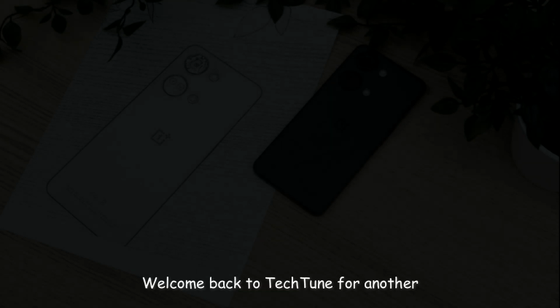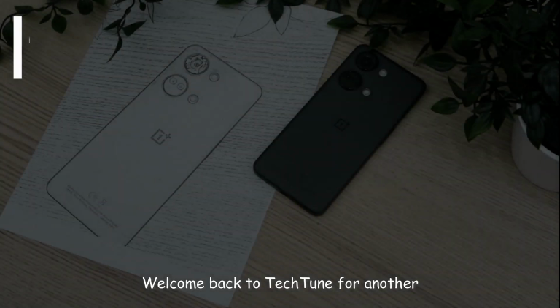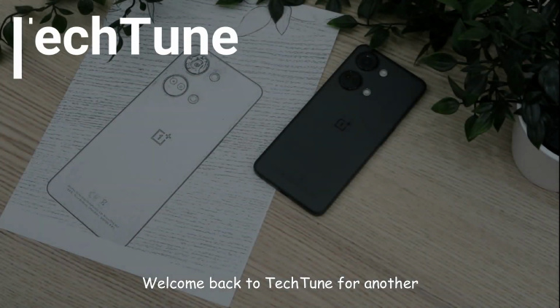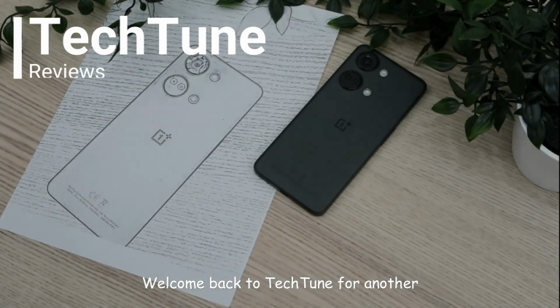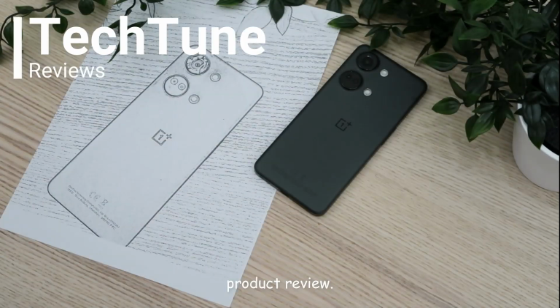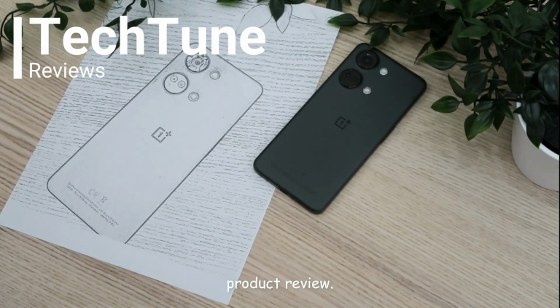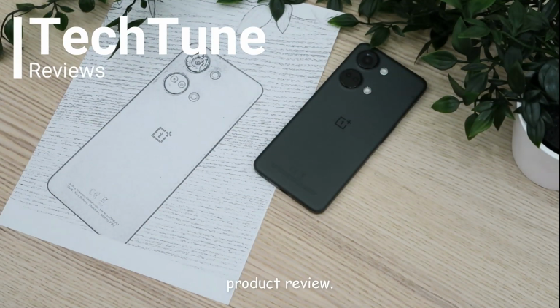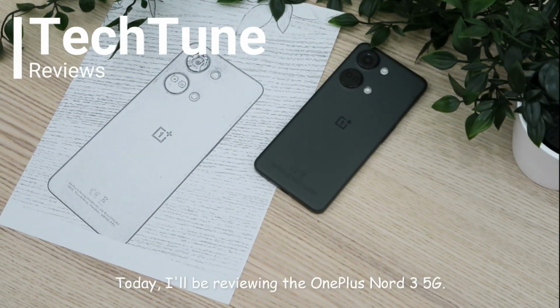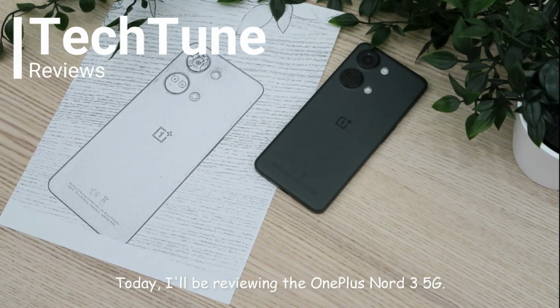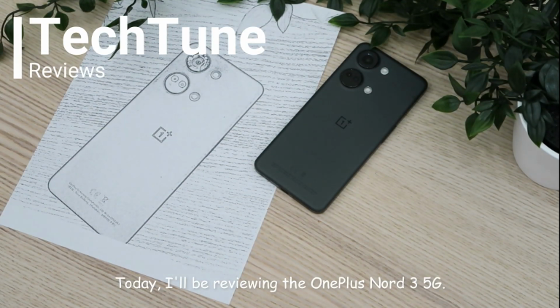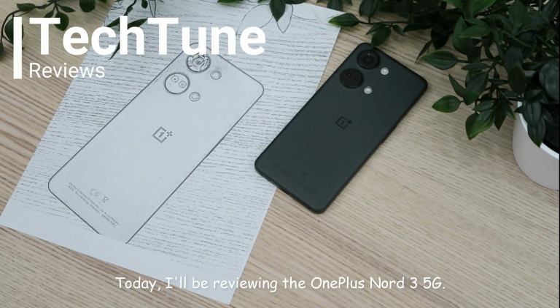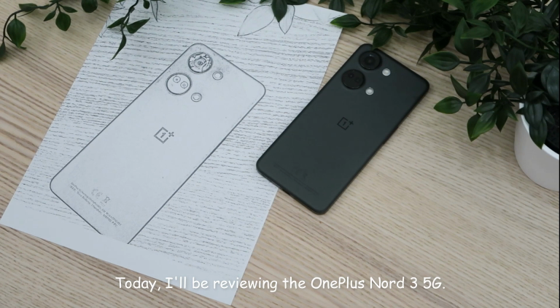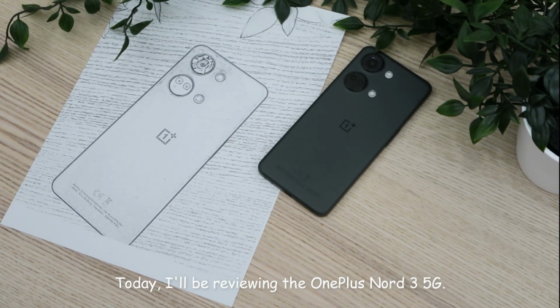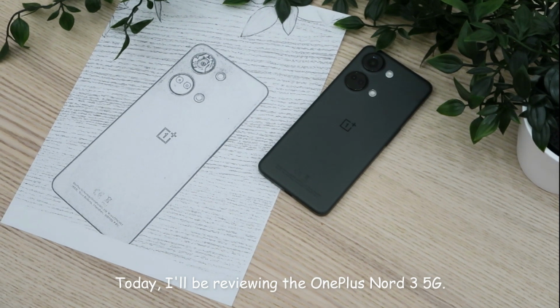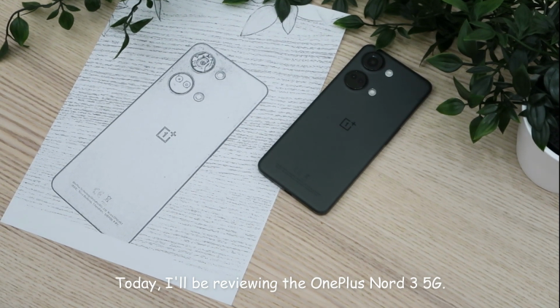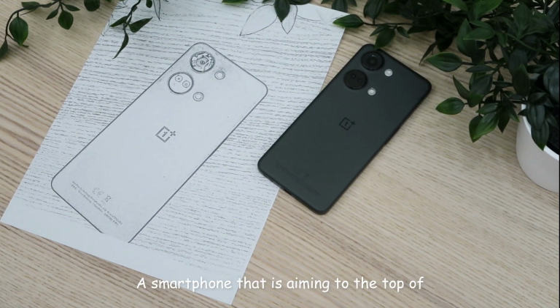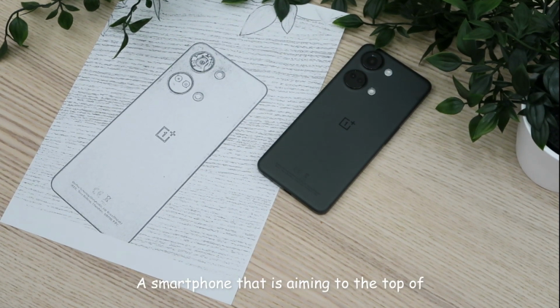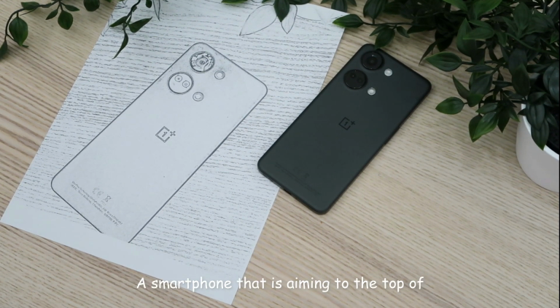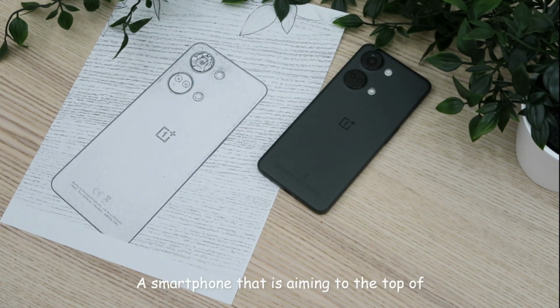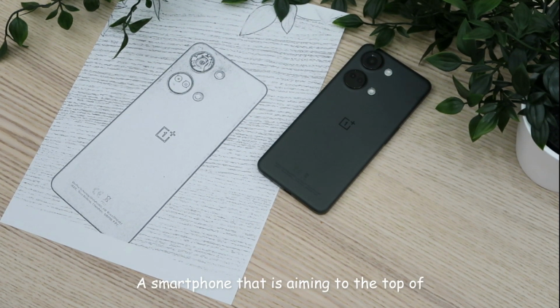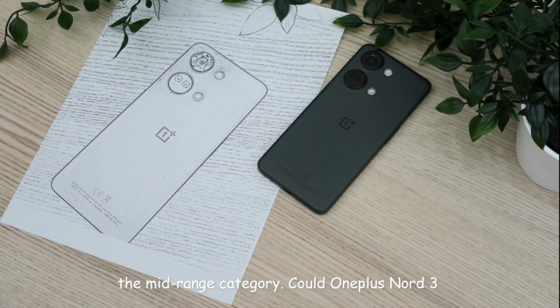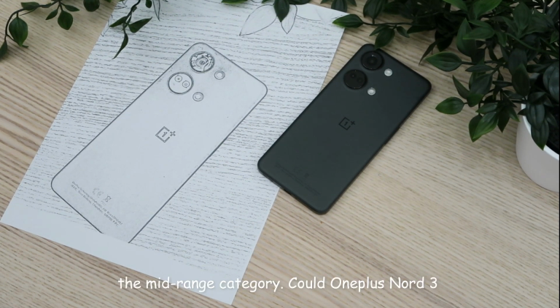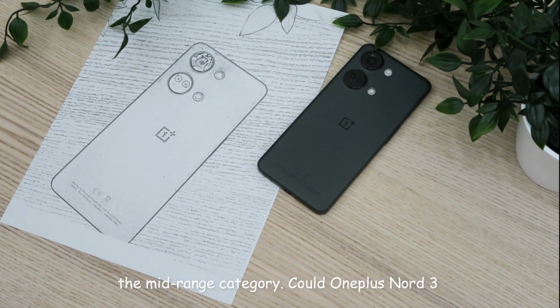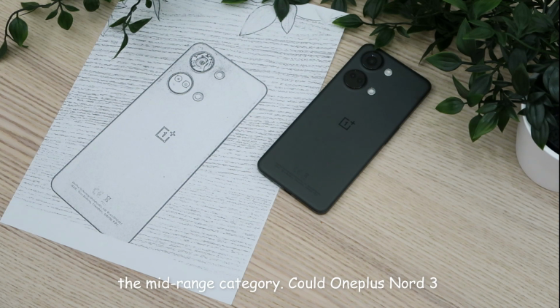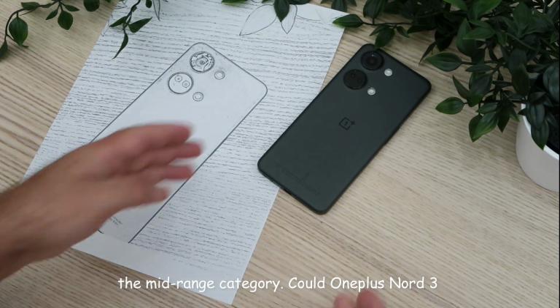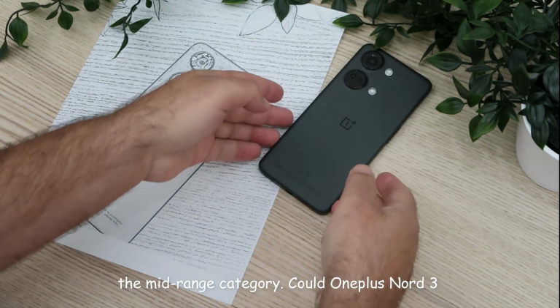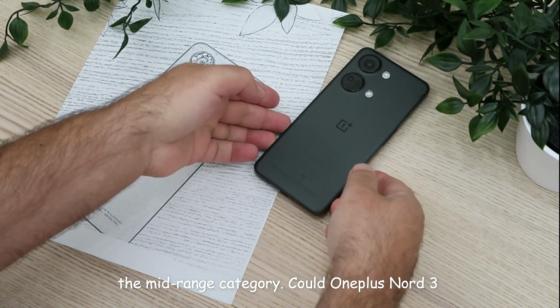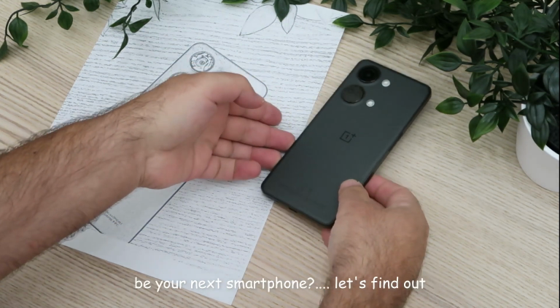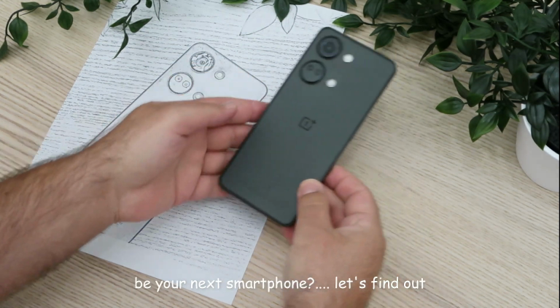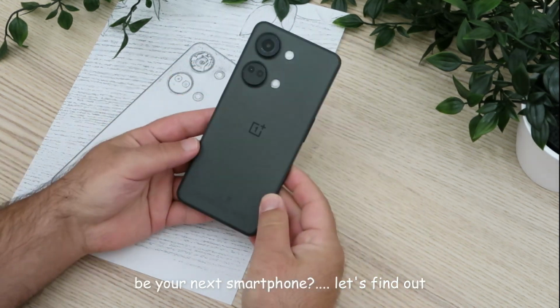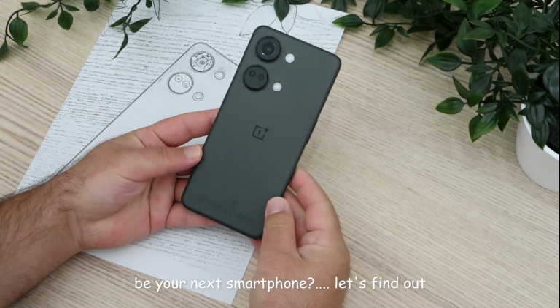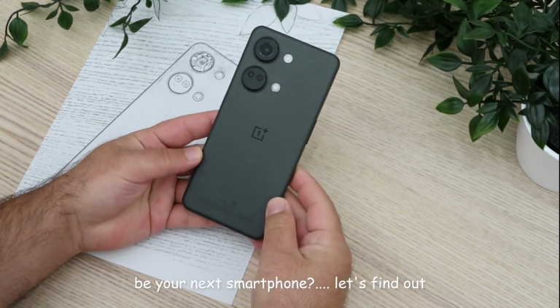Welcome back to TechJune for another product review. Today I'll be reviewing the OnePlus Nord 3 5G, a smartphone that is aiming to the top of the middle range category. Could OnePlus Nord 3 be your next smartphone? Let's find out!